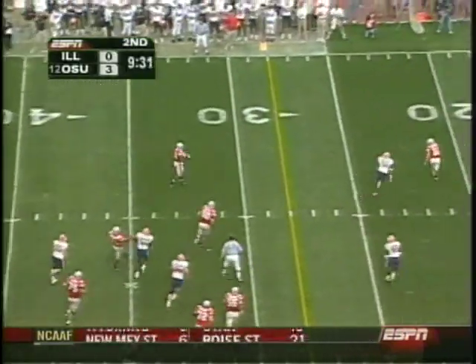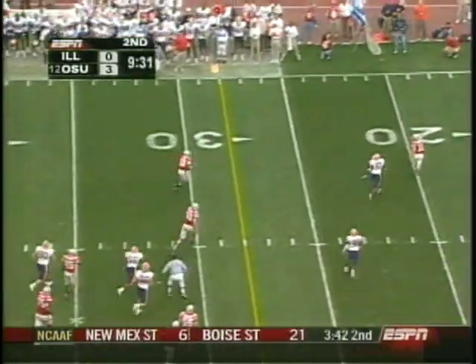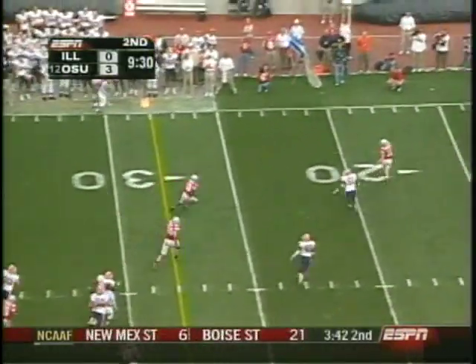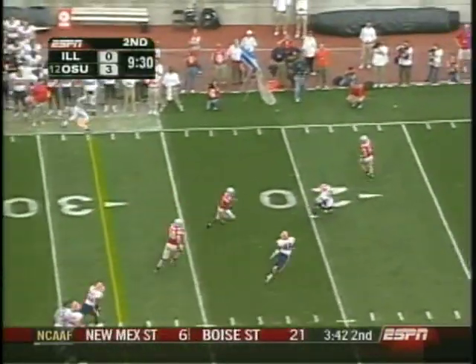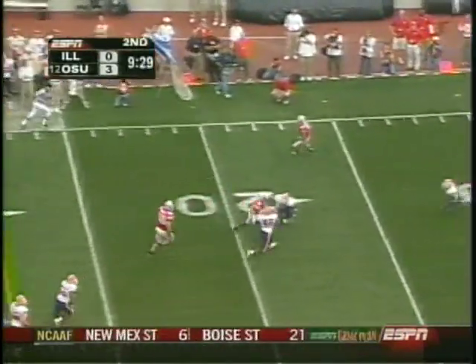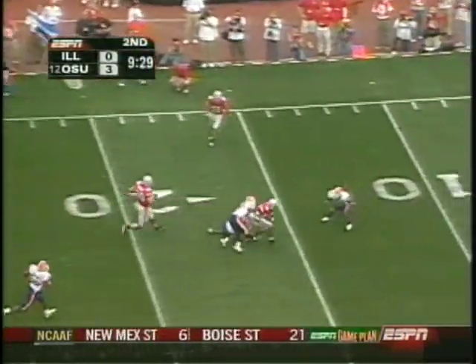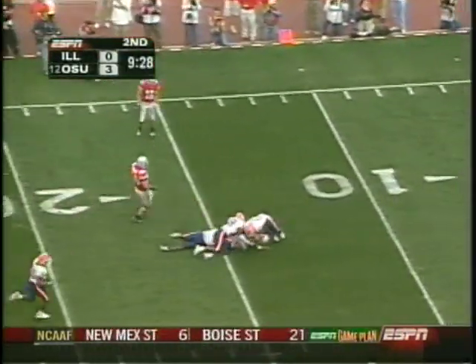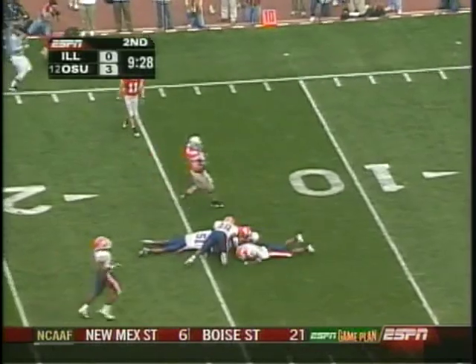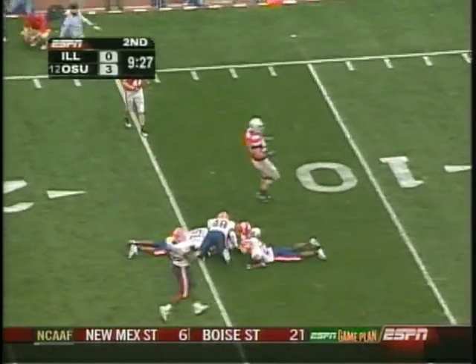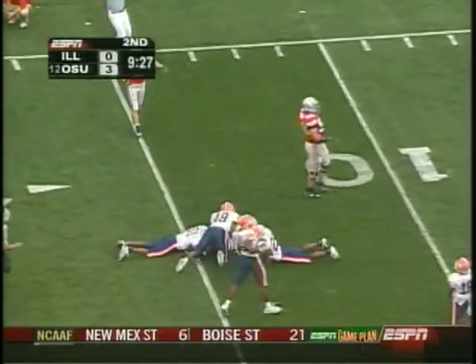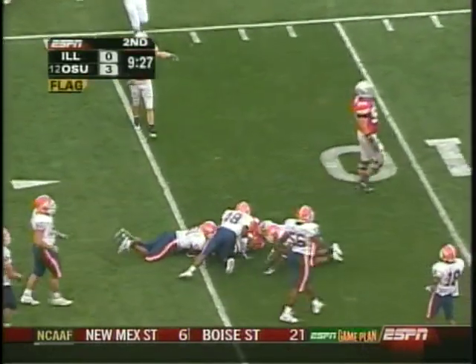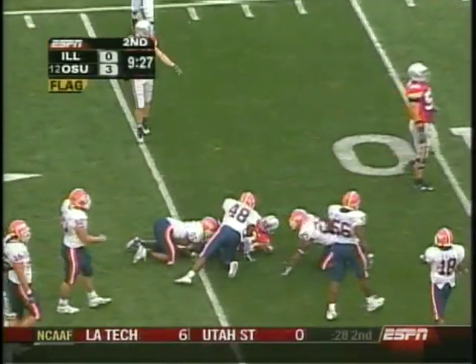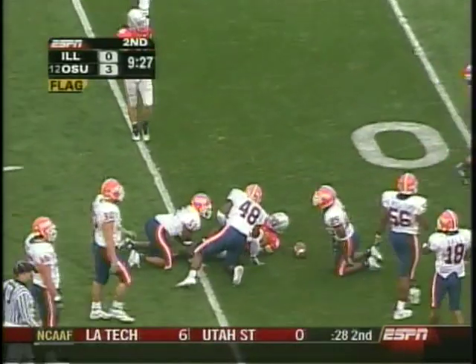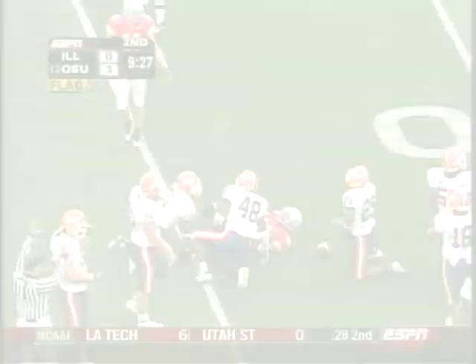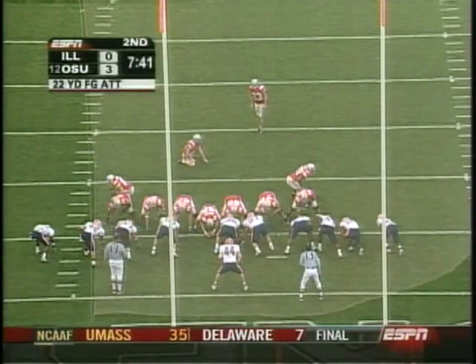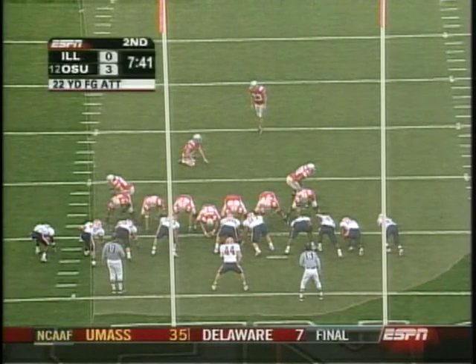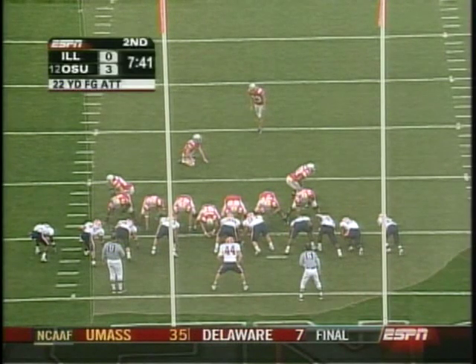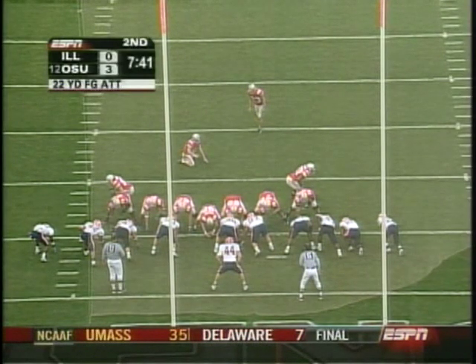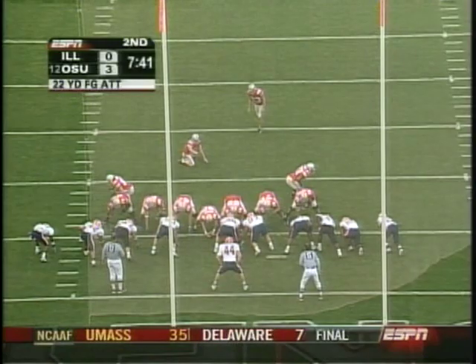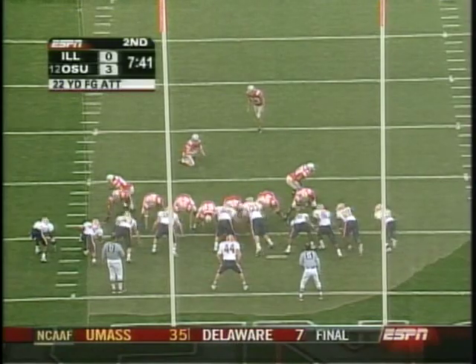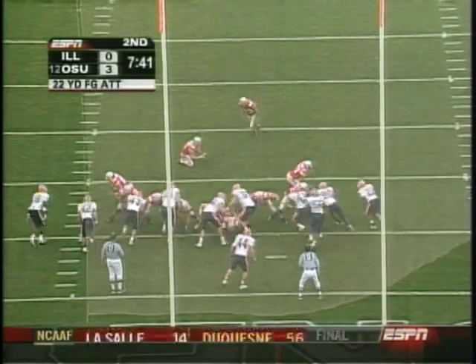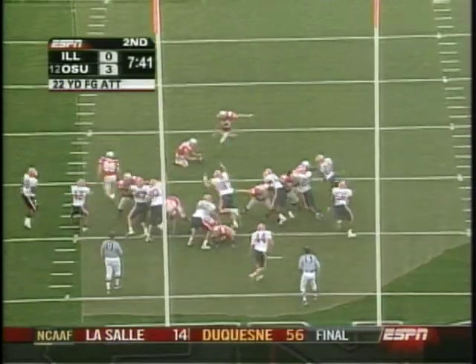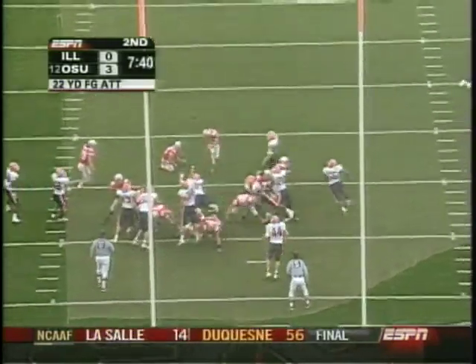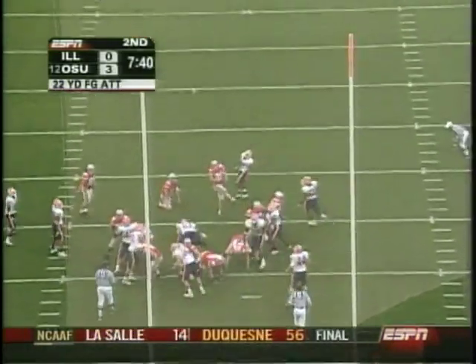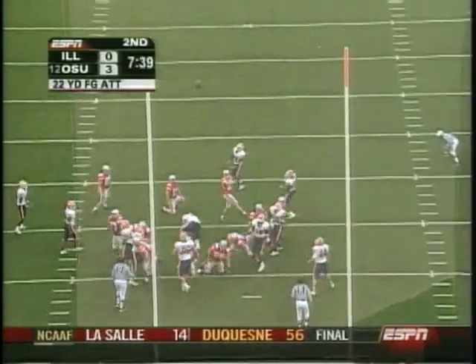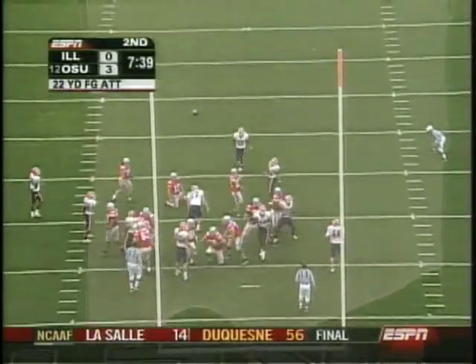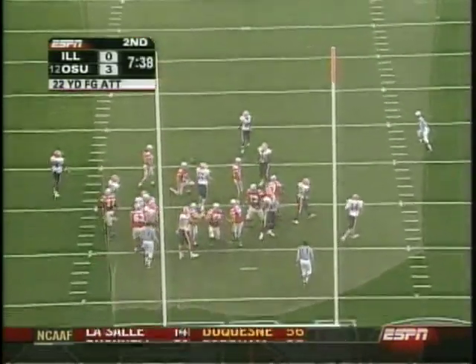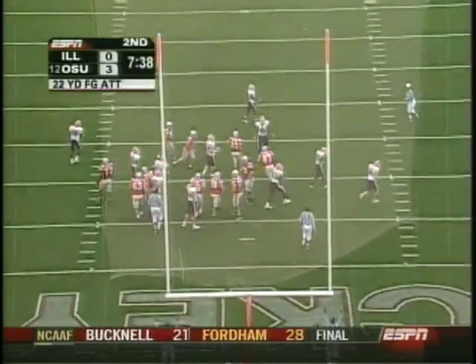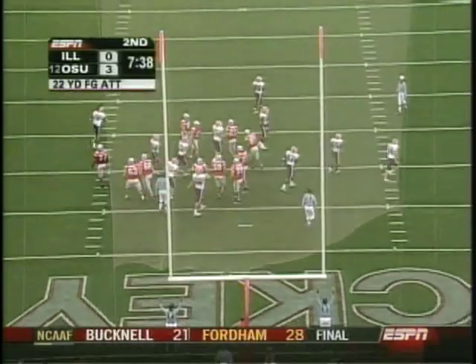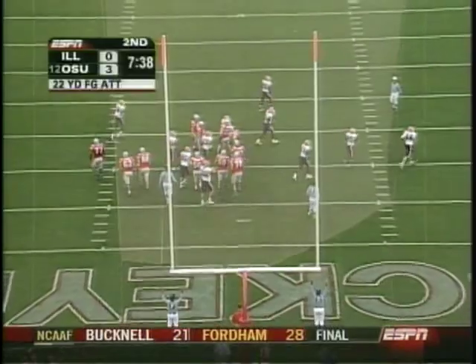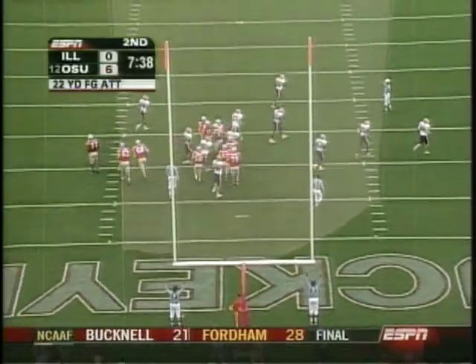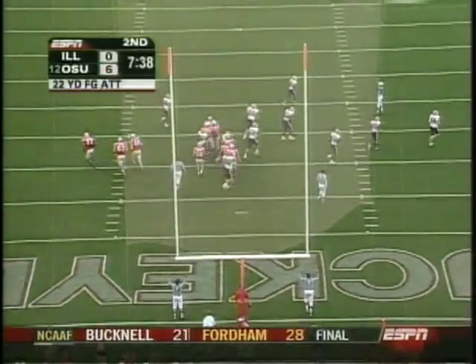Troy Smith can run for the first down, and he will. Flag flies in the secondary. Smith, if this play holds up here in the first quarter — this one from 22, ball in the ear — he is 15 for 18. Make it 16 for 19. Ohio State now on top, six to nothing.